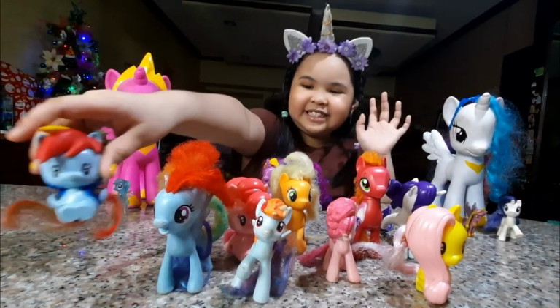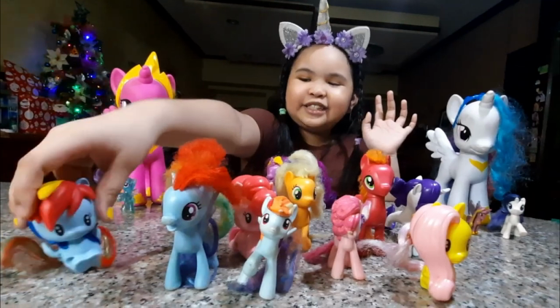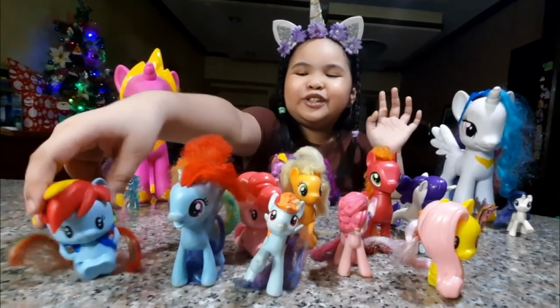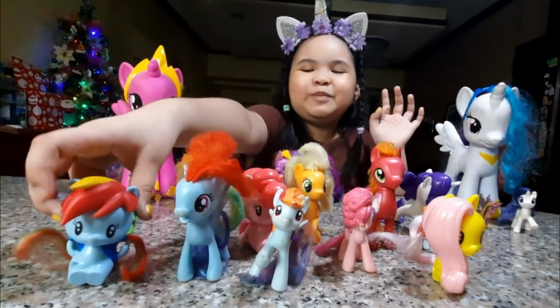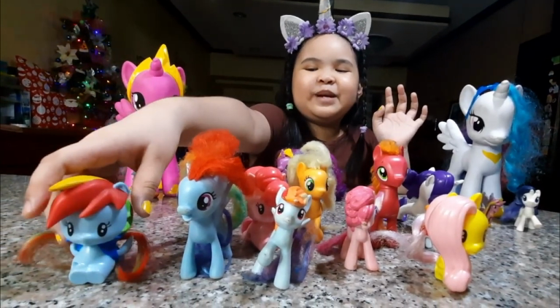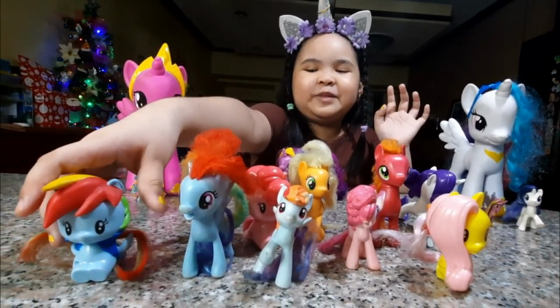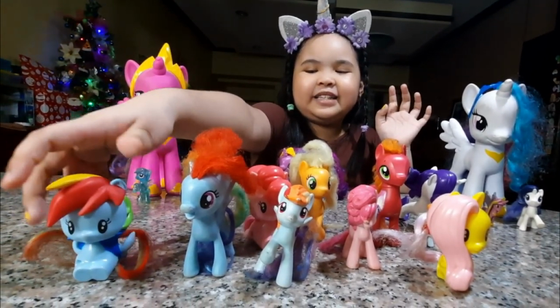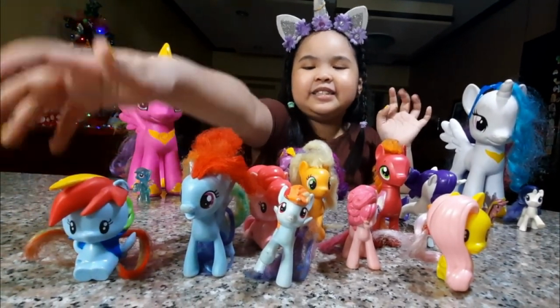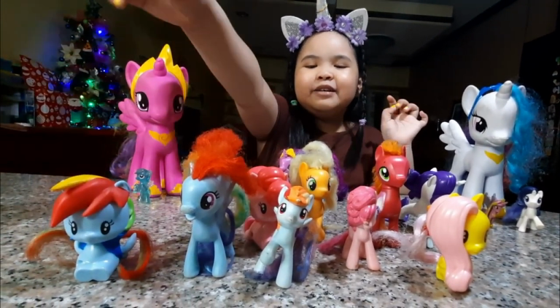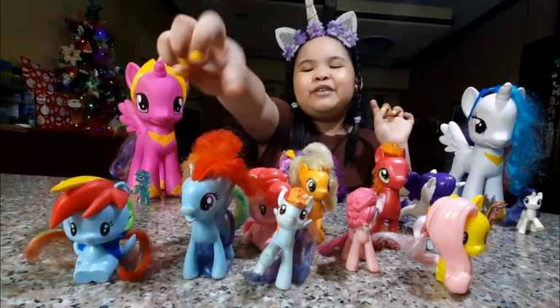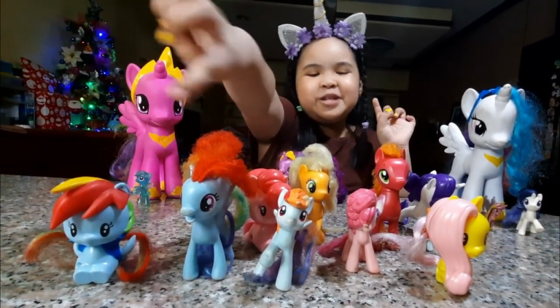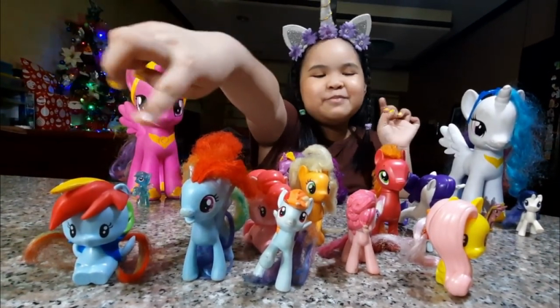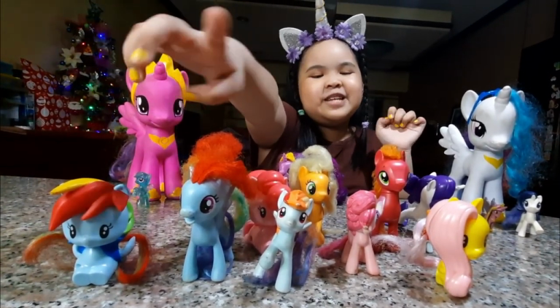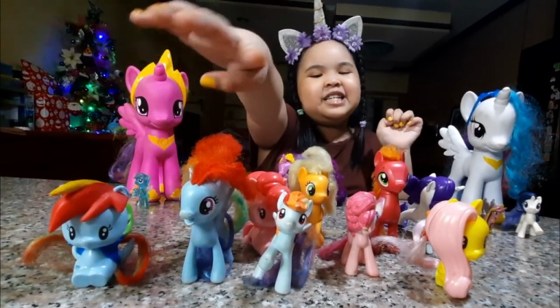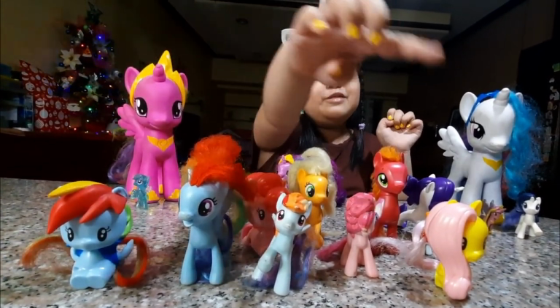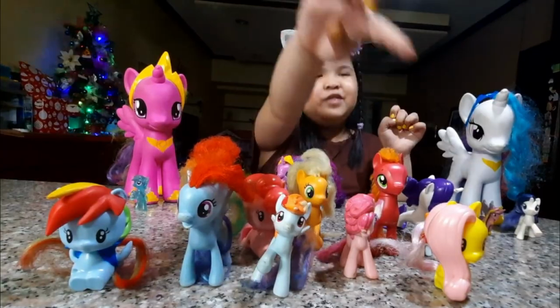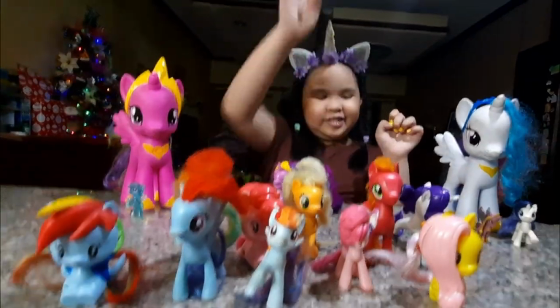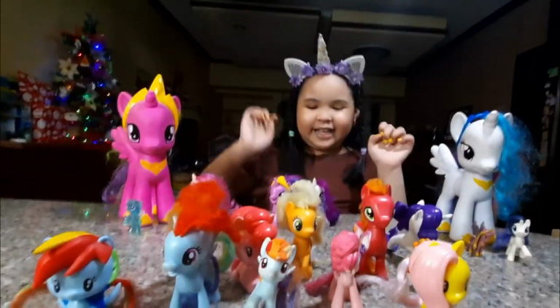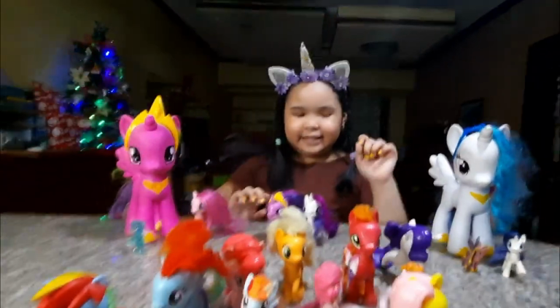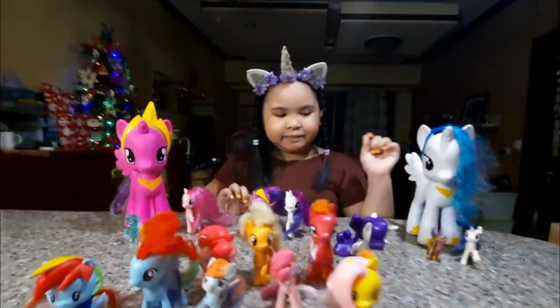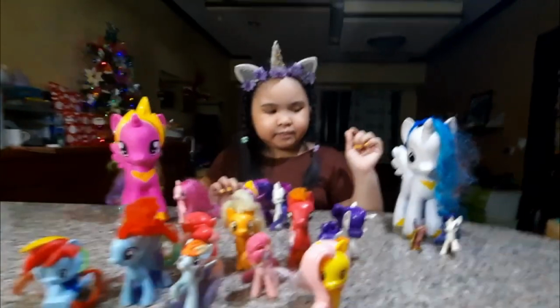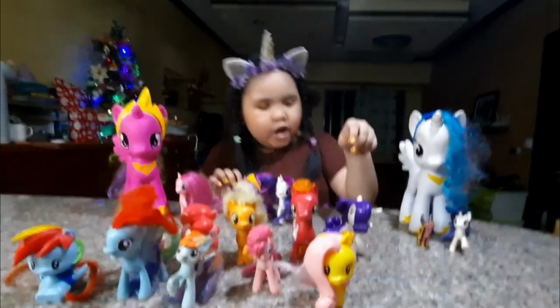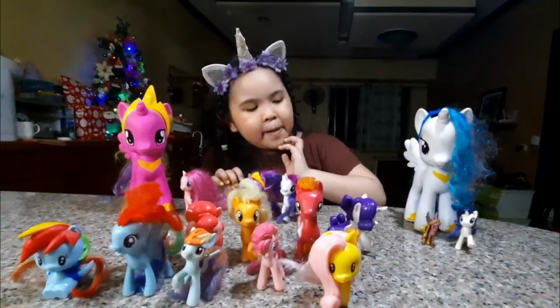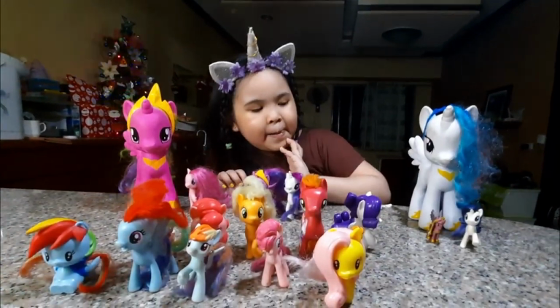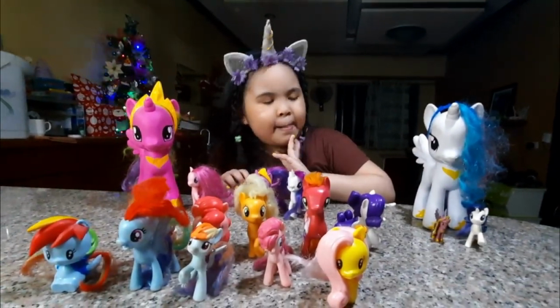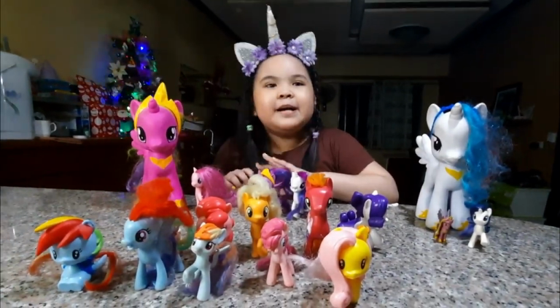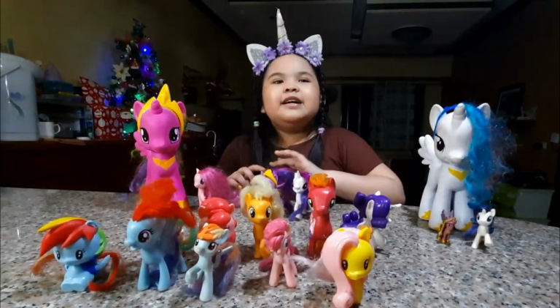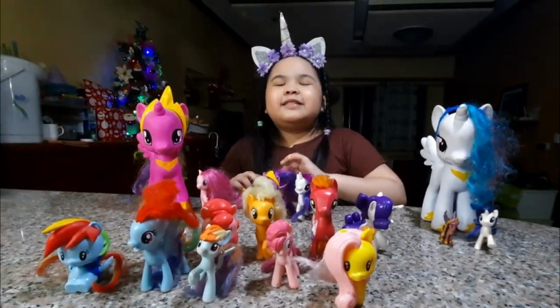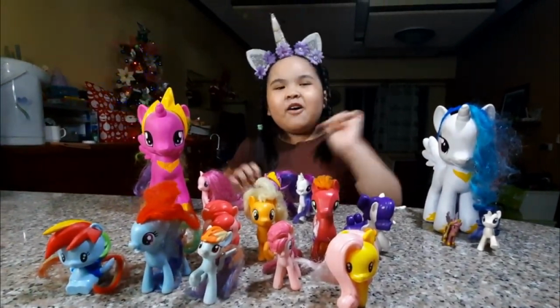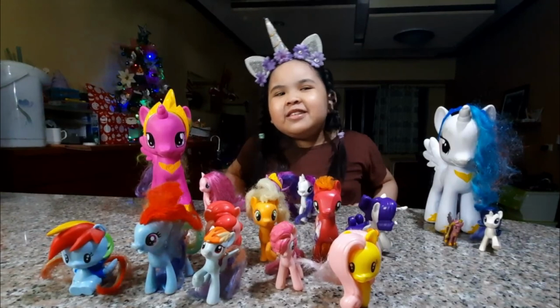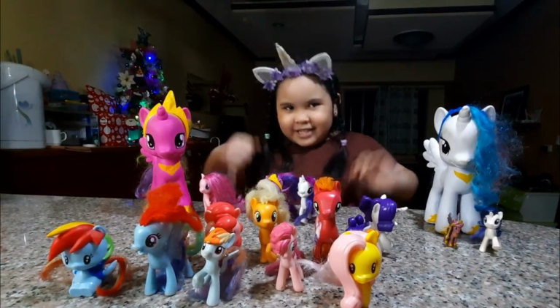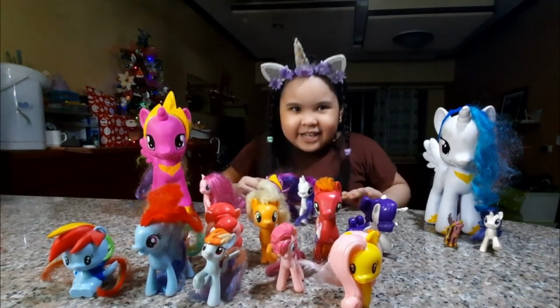We have two Chibi Rainbow Dashes — so three Rainbow Dashes total and one Fluttershy. So when you say Pegasus, they have wings. Only wings!